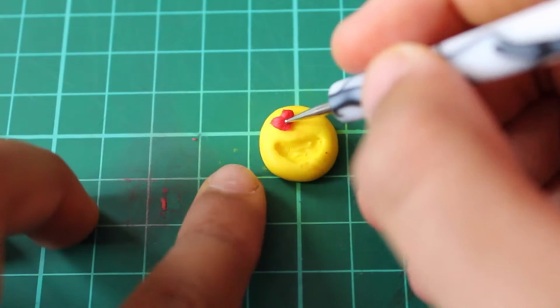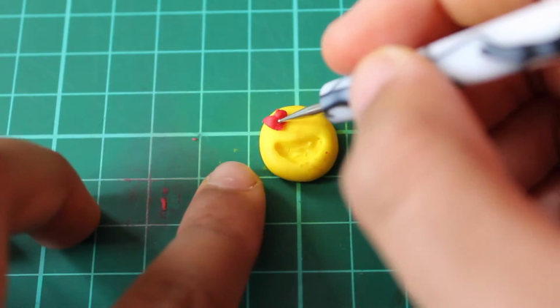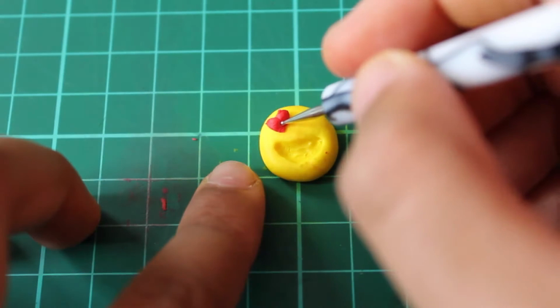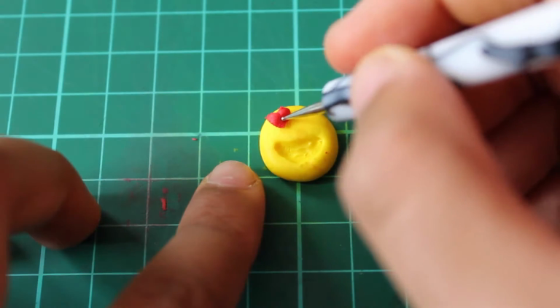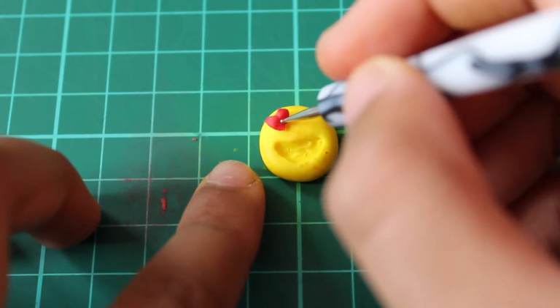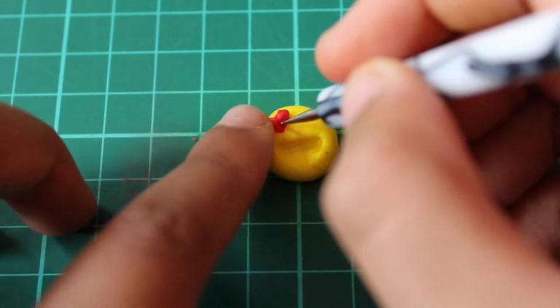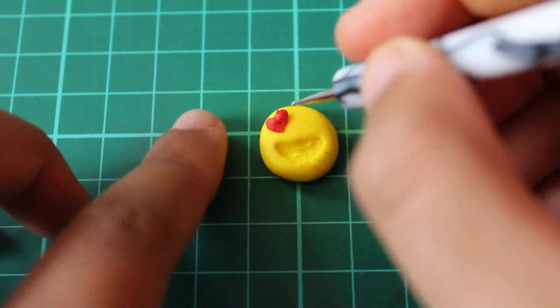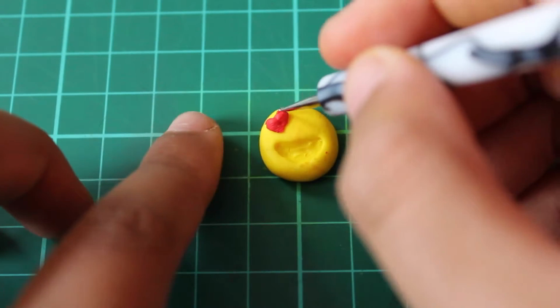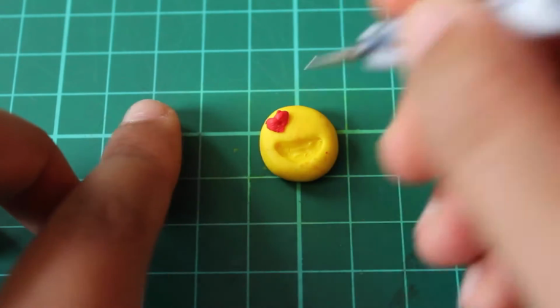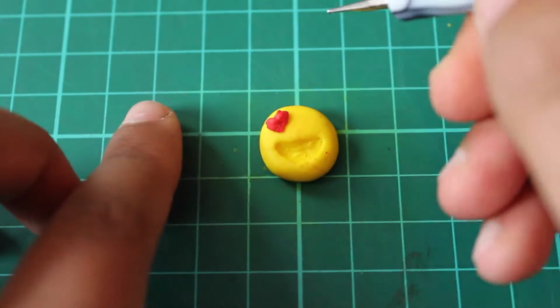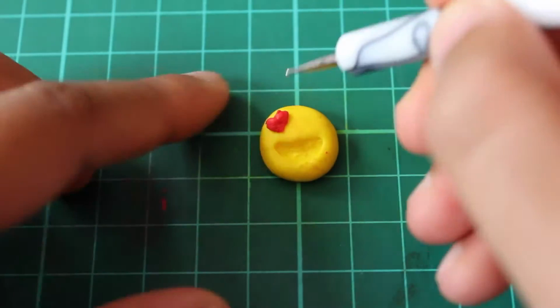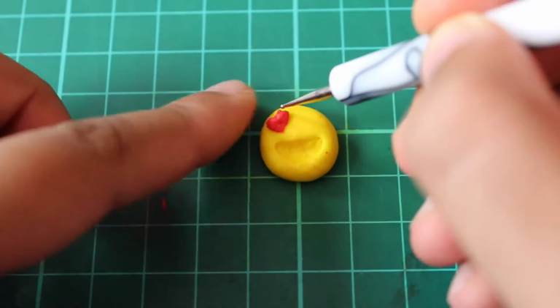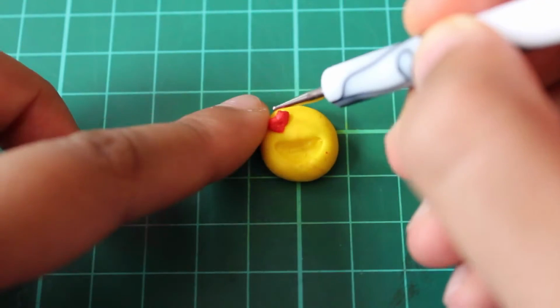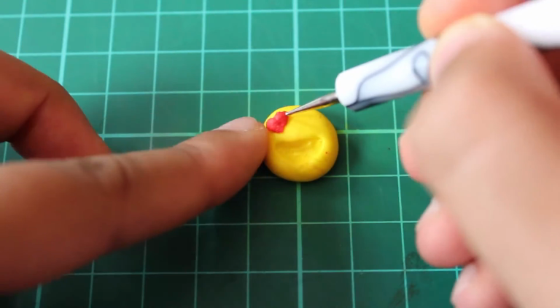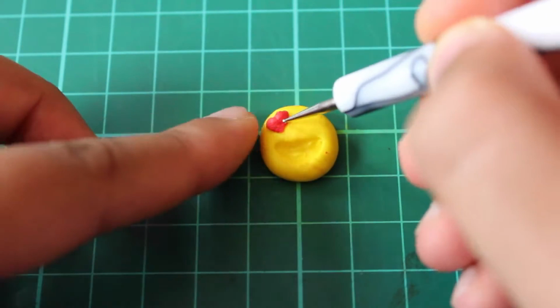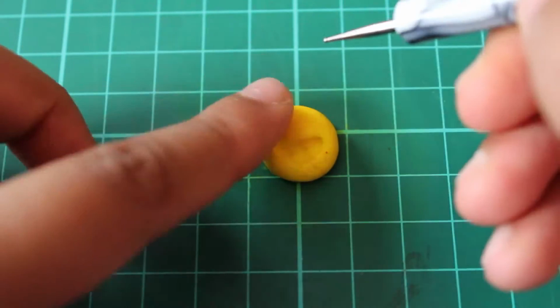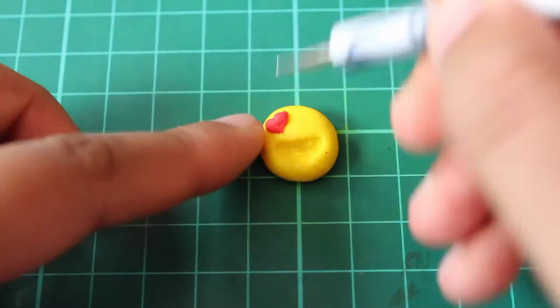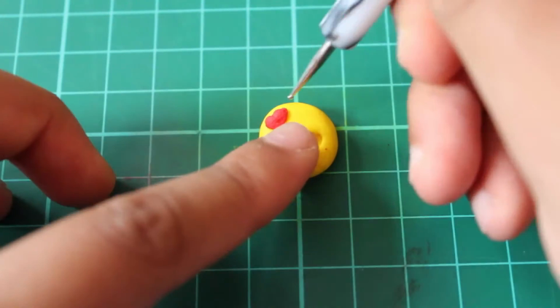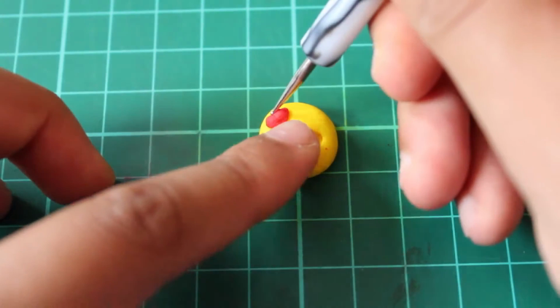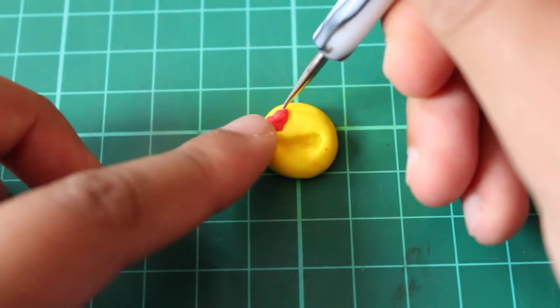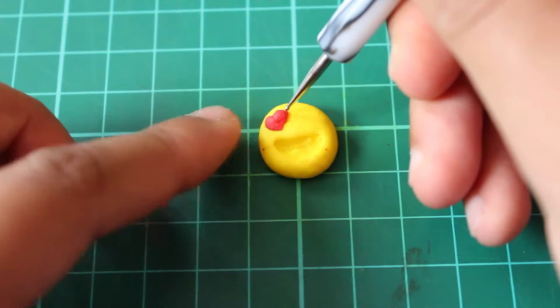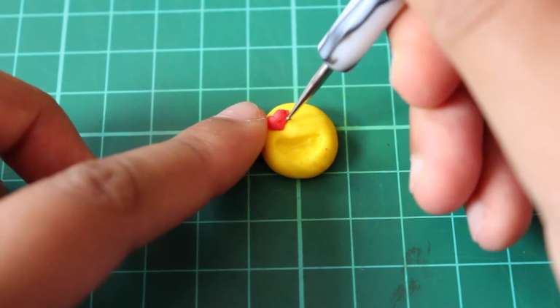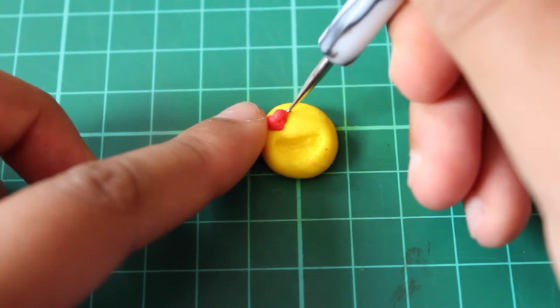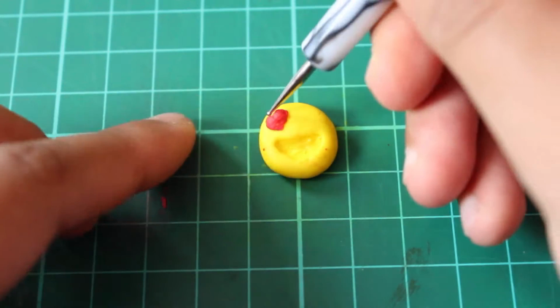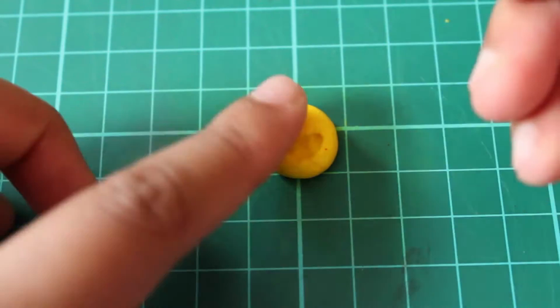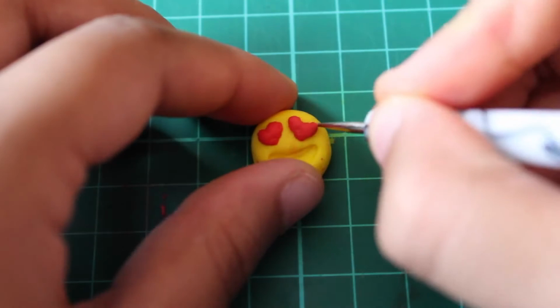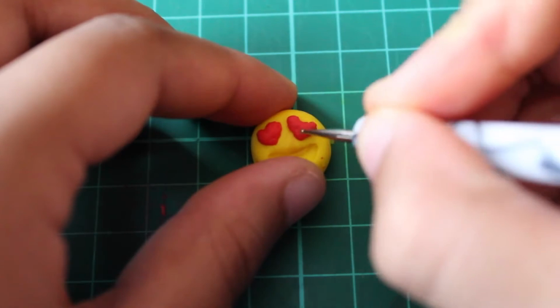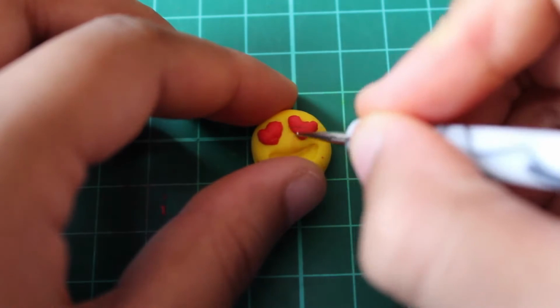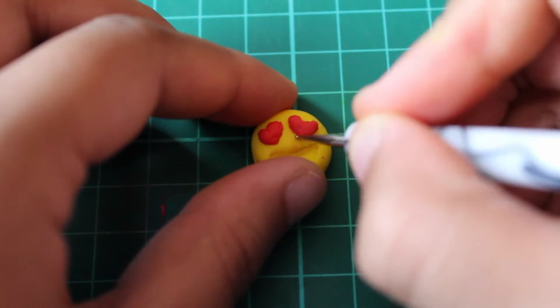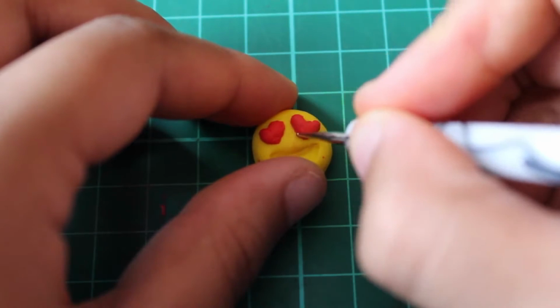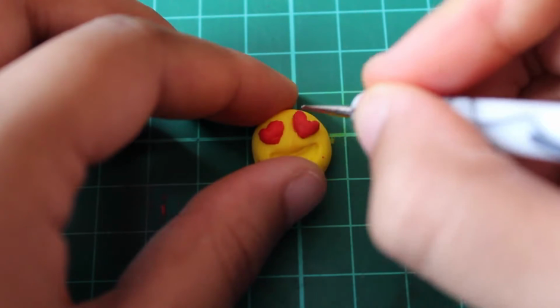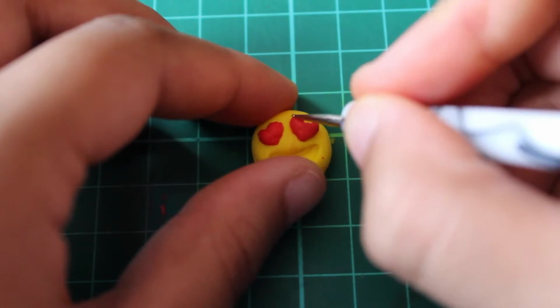Use the dotting tool to place the heart where you want it and then just gently push it down to help it stick. Use the same method to create the other heart.